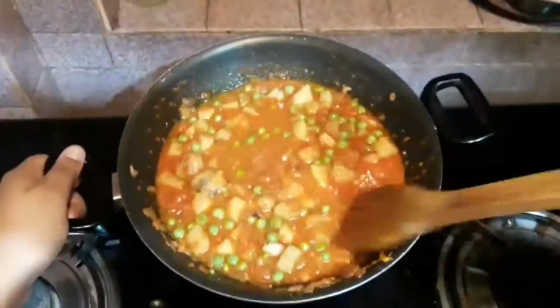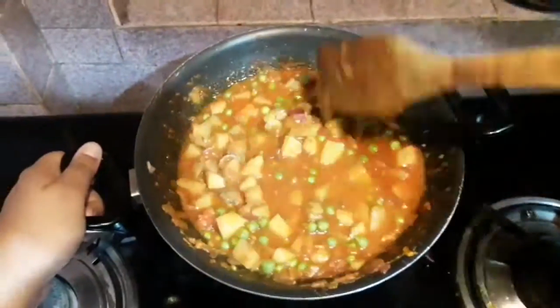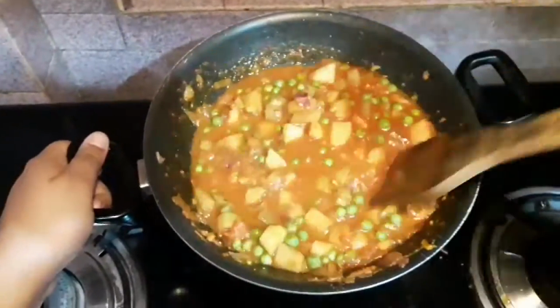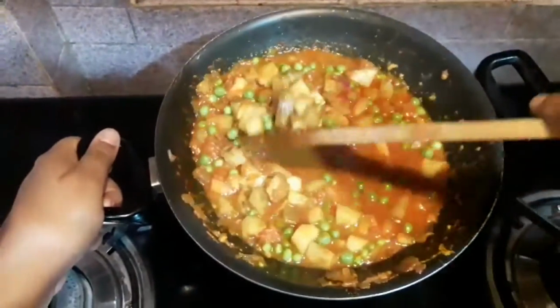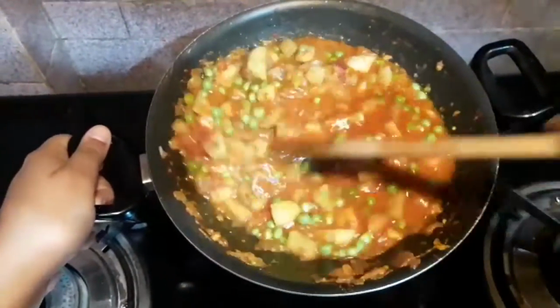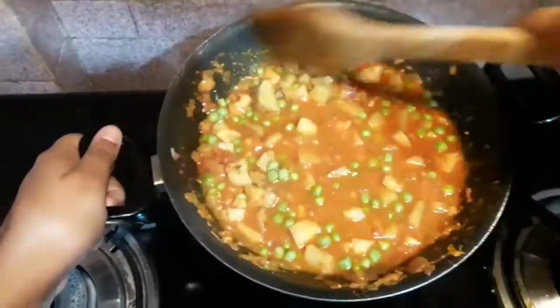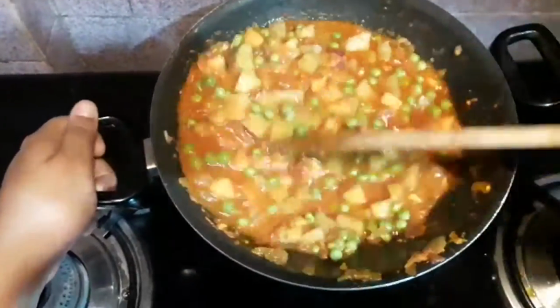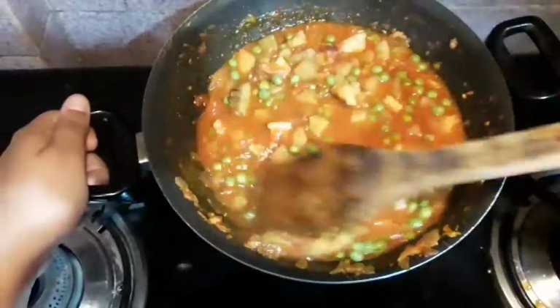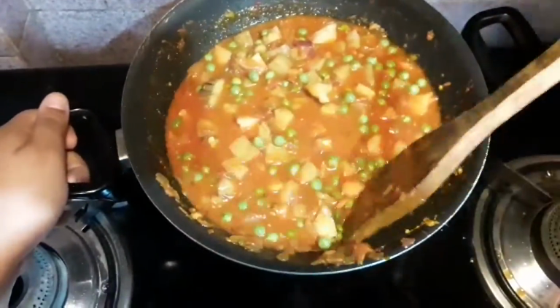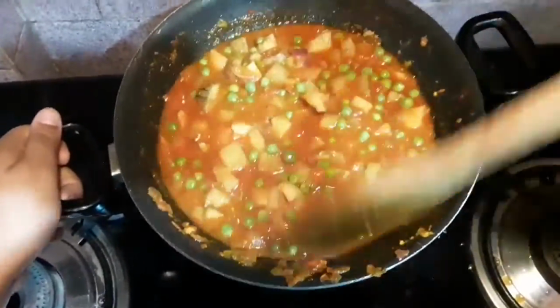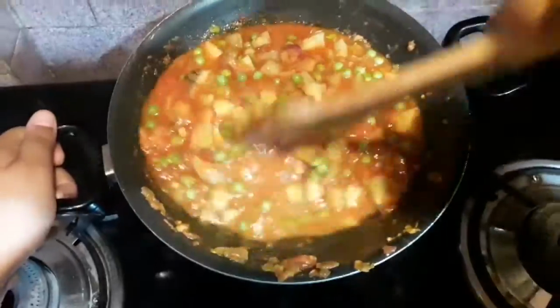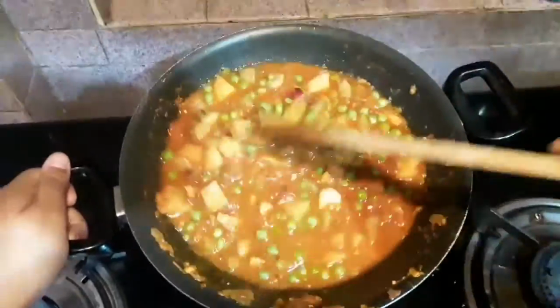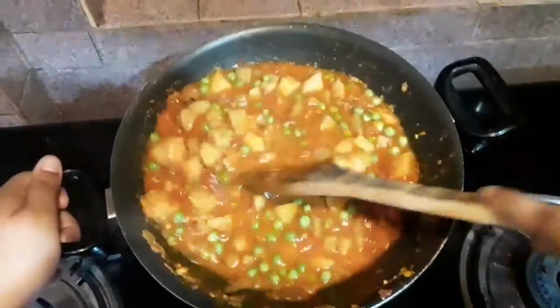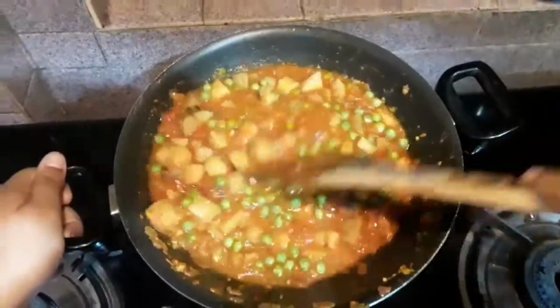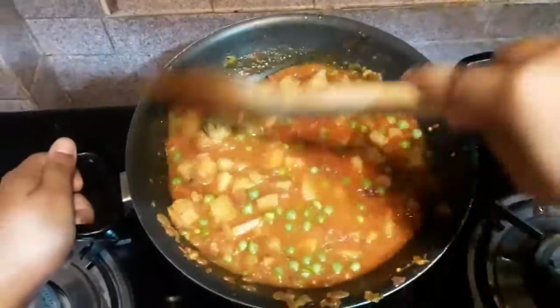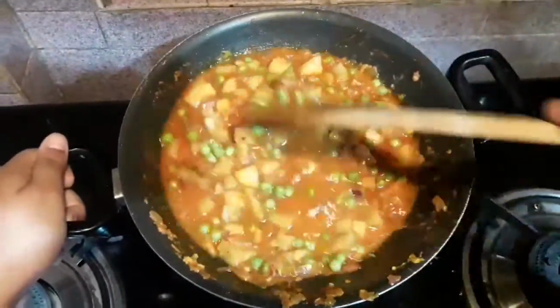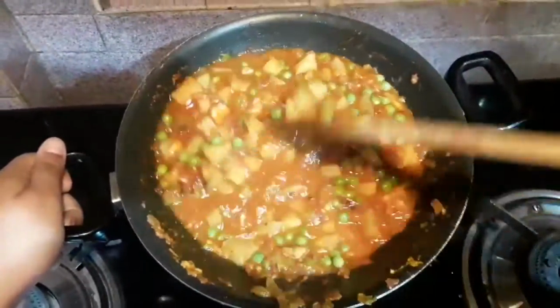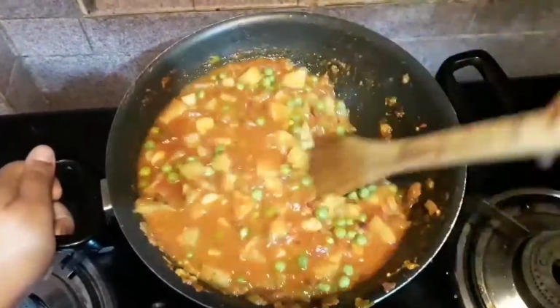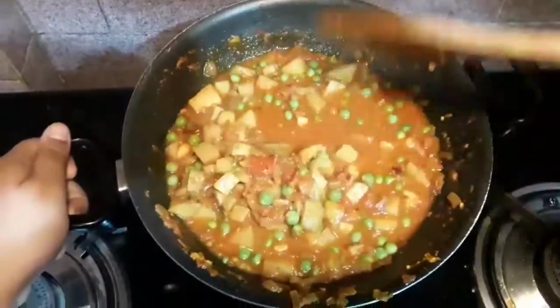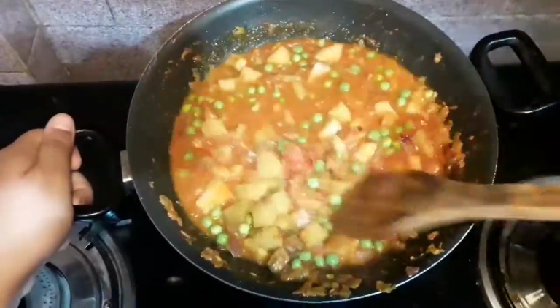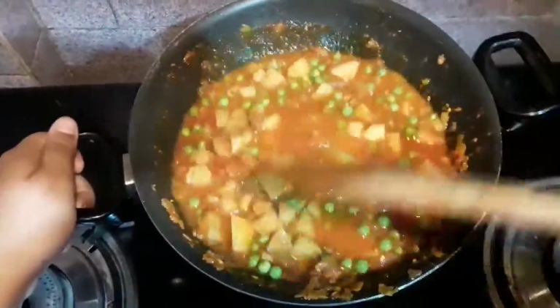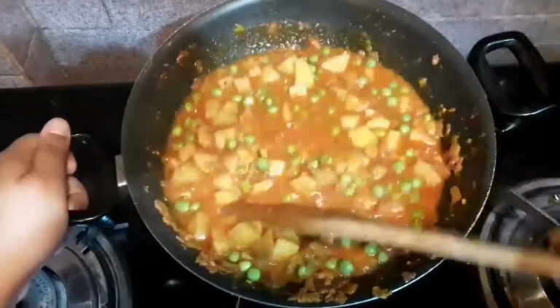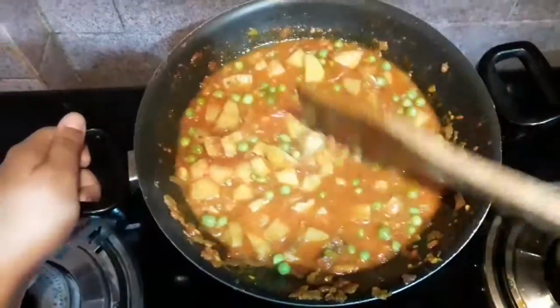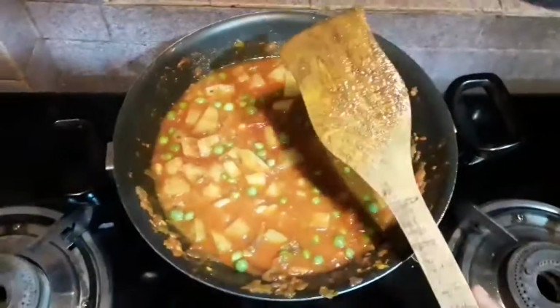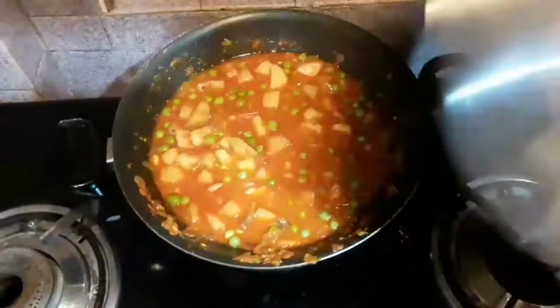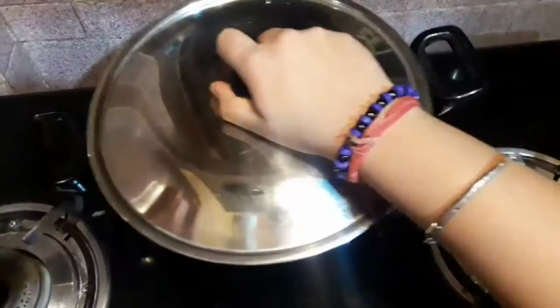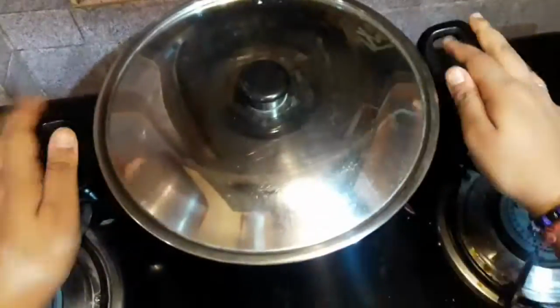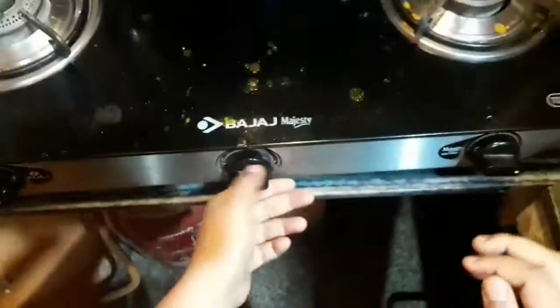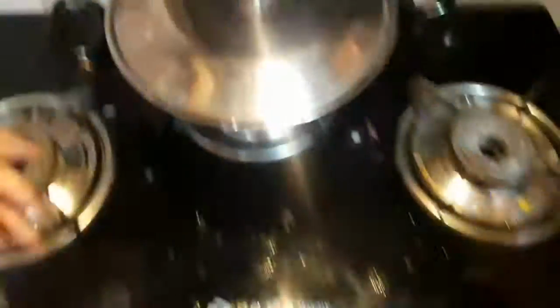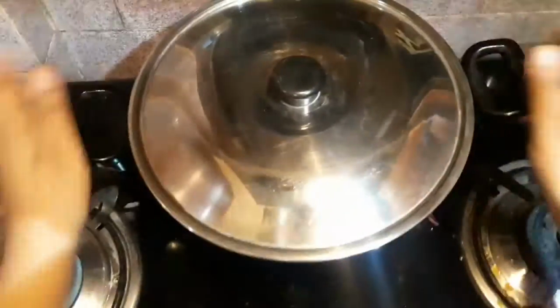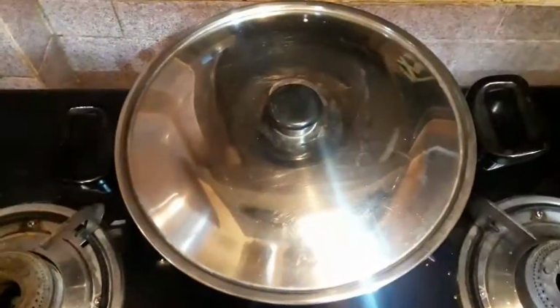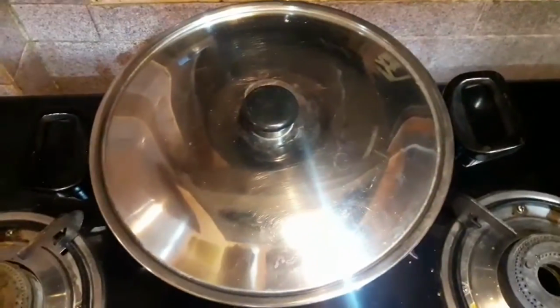I will mix it very well. After mixing the salt, I will cover the pan and cook it on a low flame for 10 minutes.